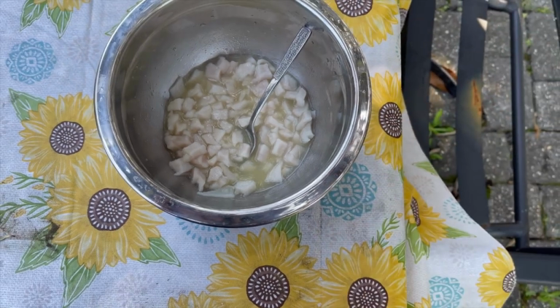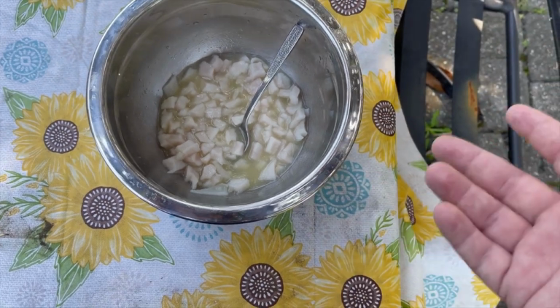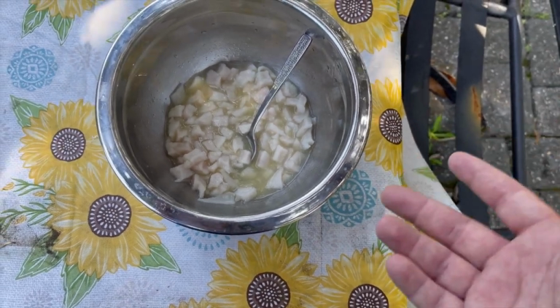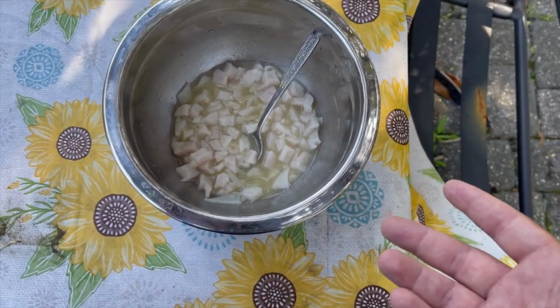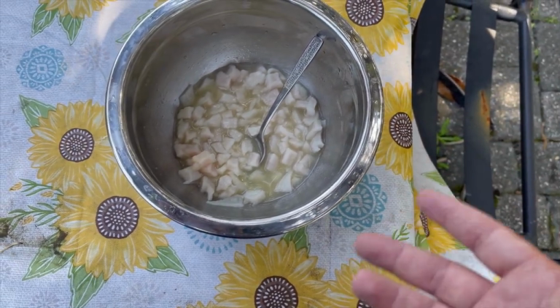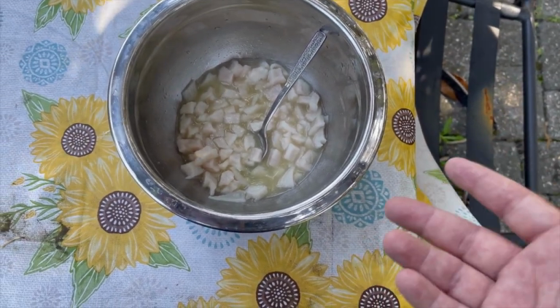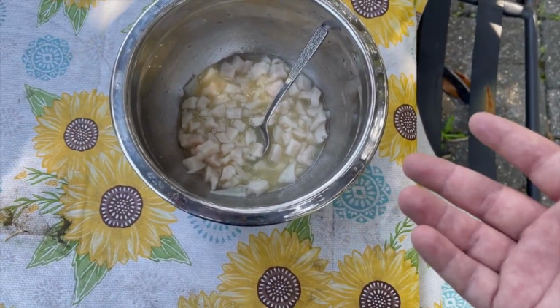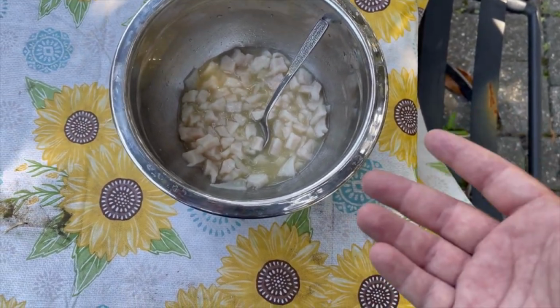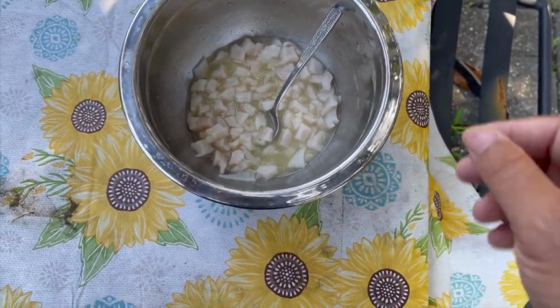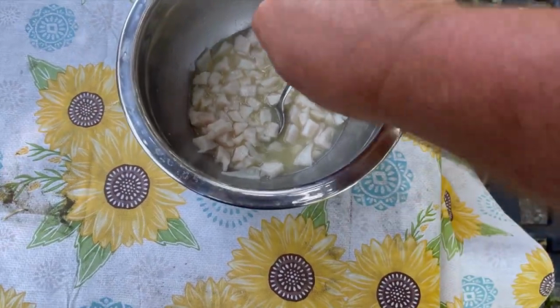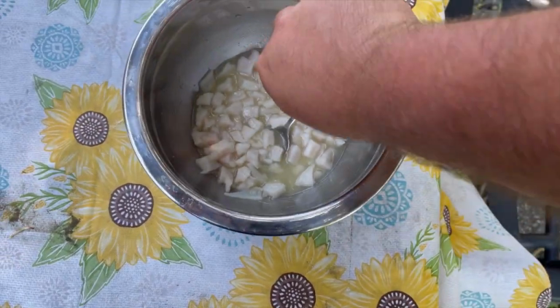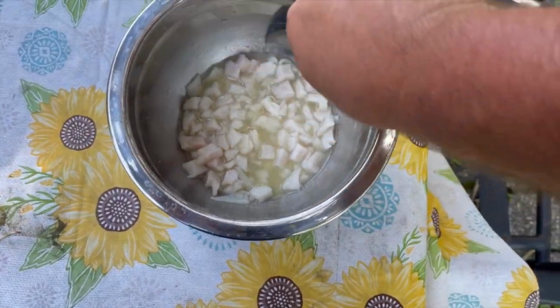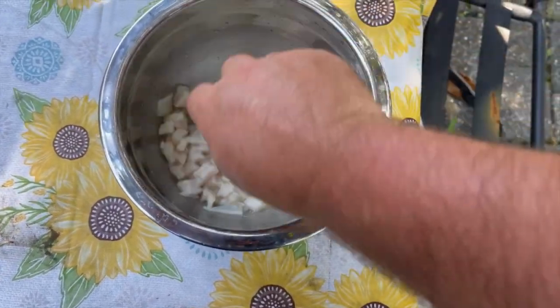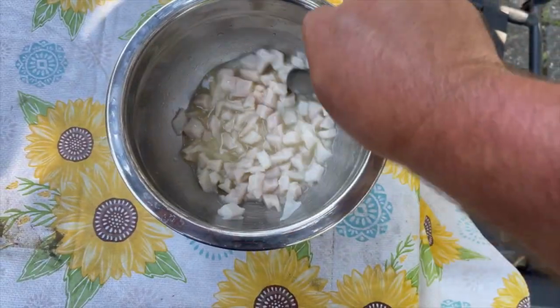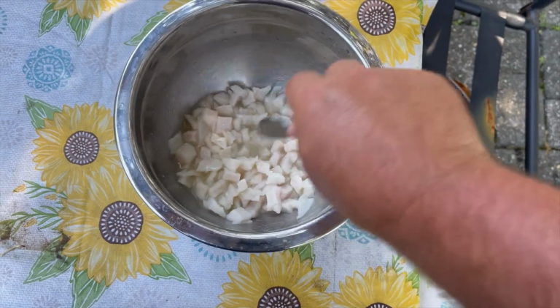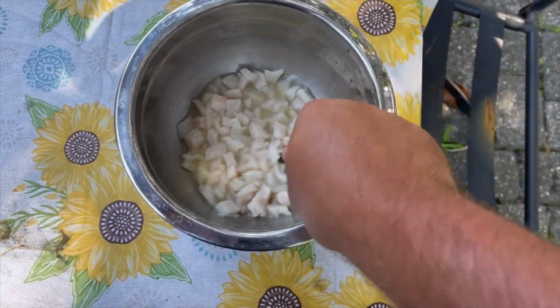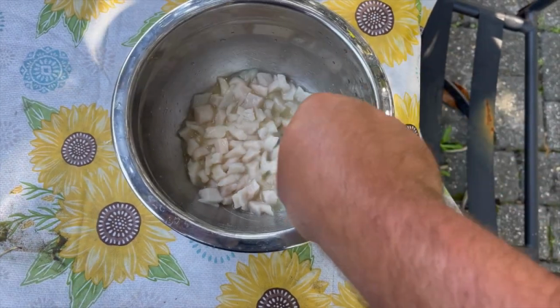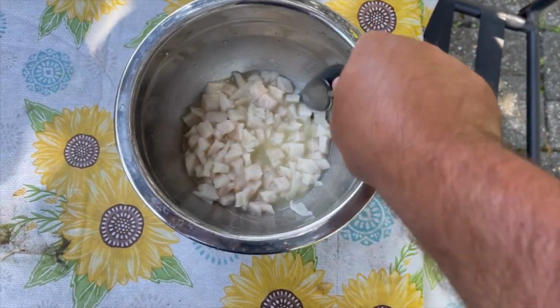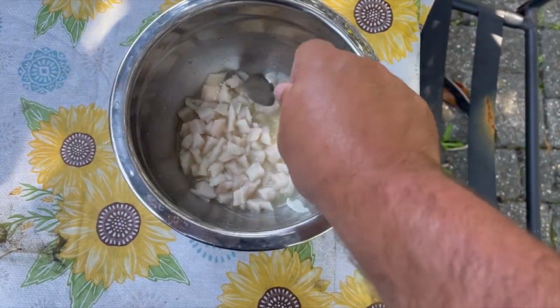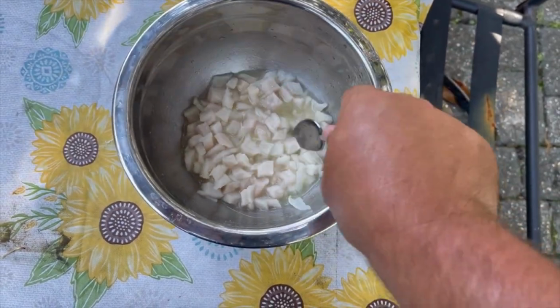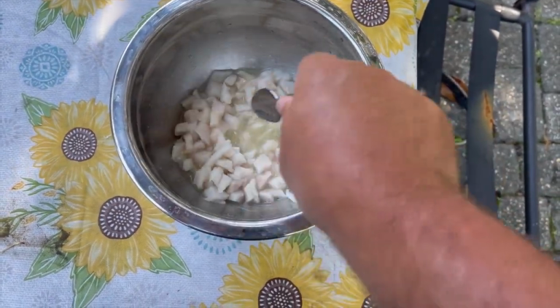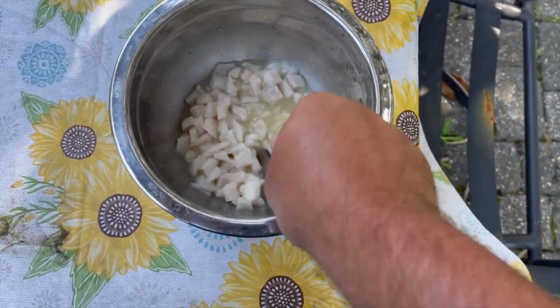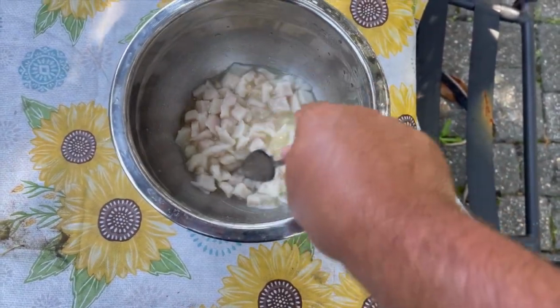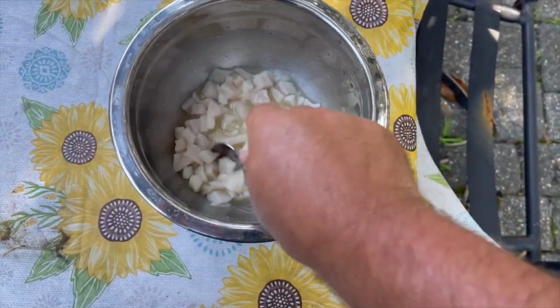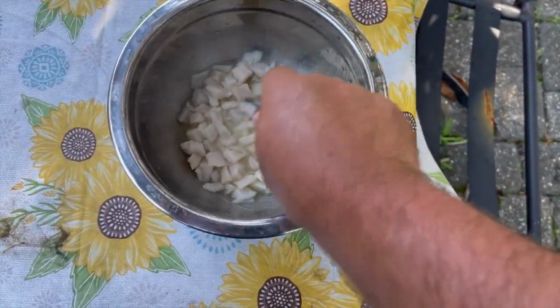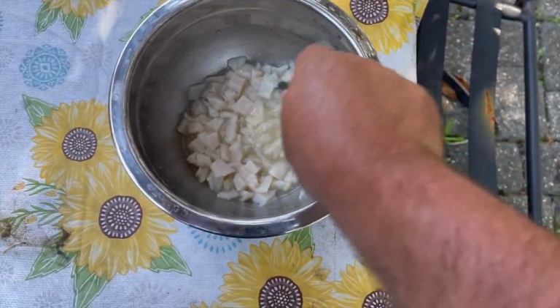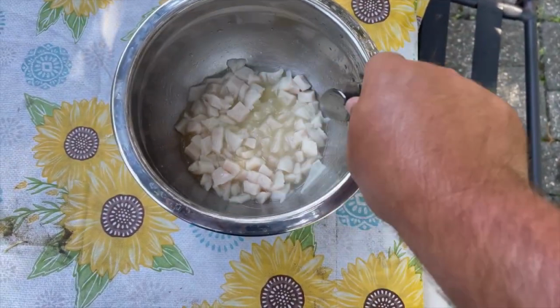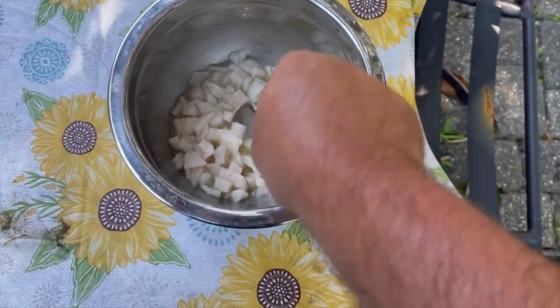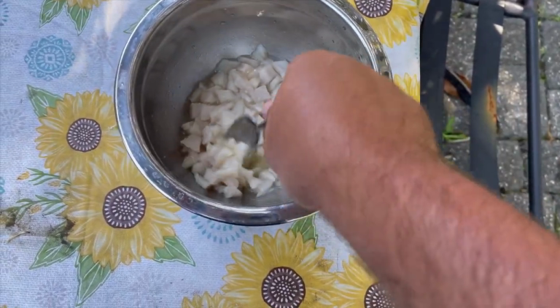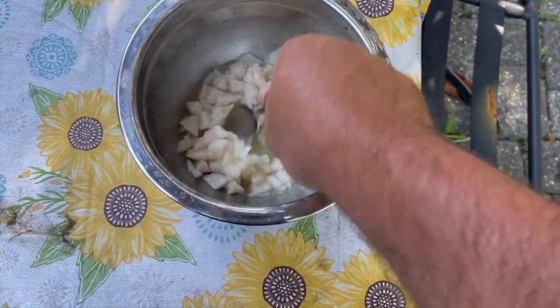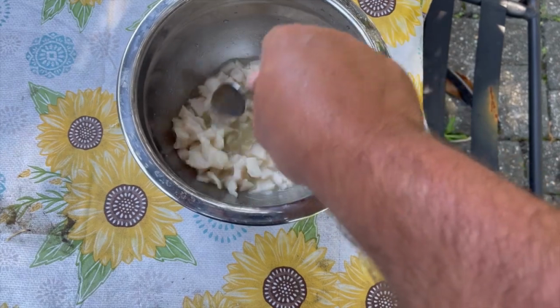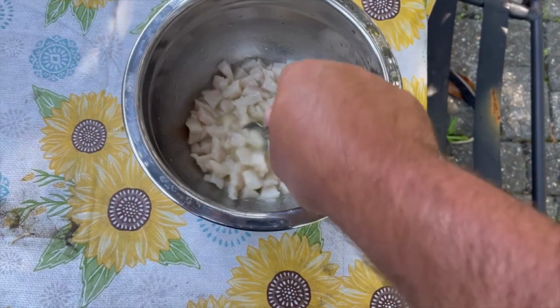I usually let it soak for about 30 to 45 minutes — it's completely cooked. The acidity in the lemons and the limes is what cooks this fish; that's what makes ceviche.